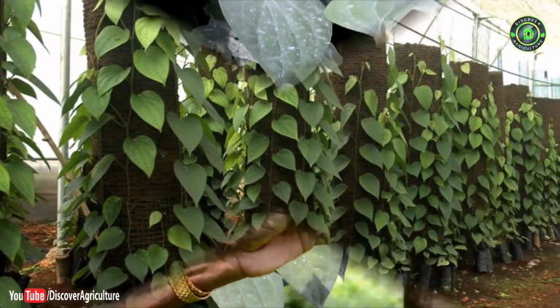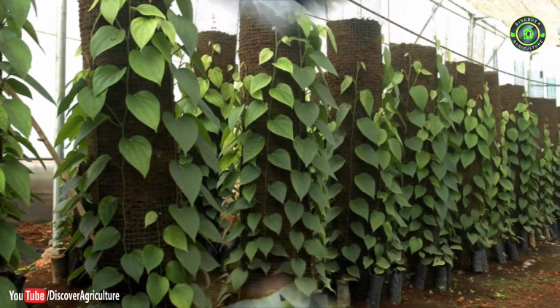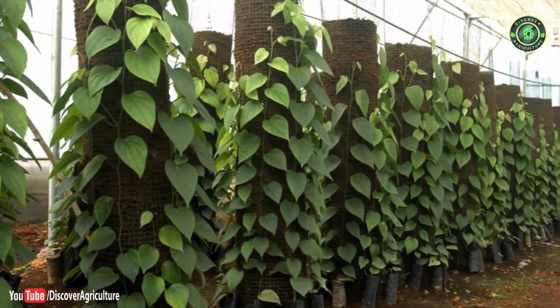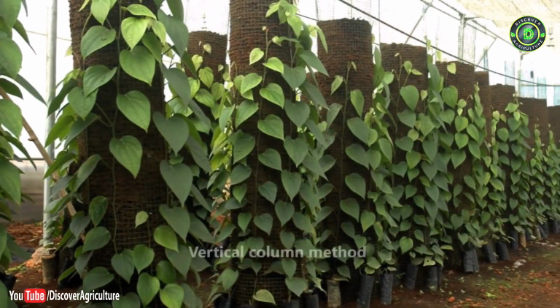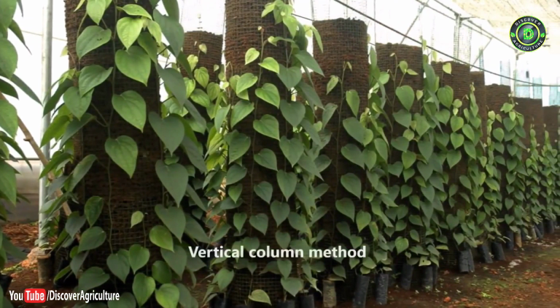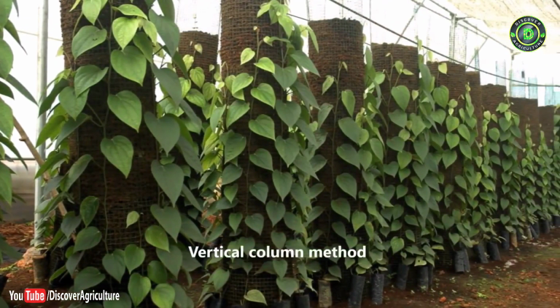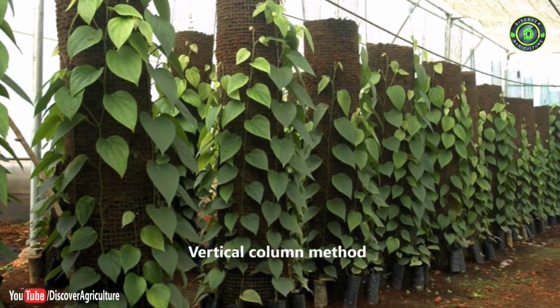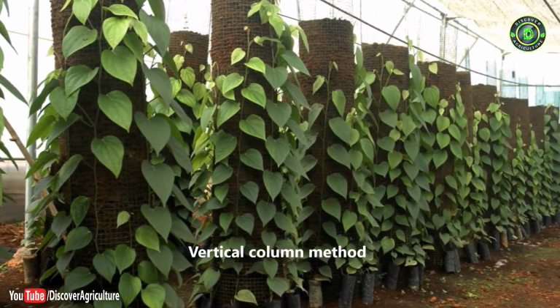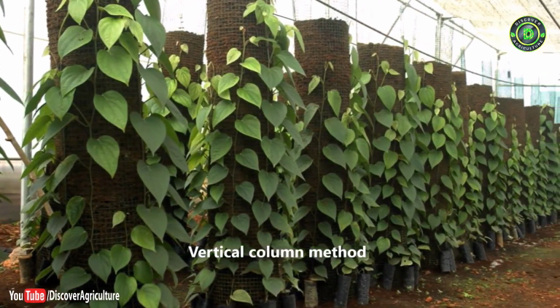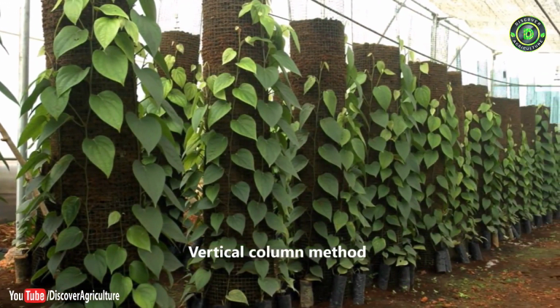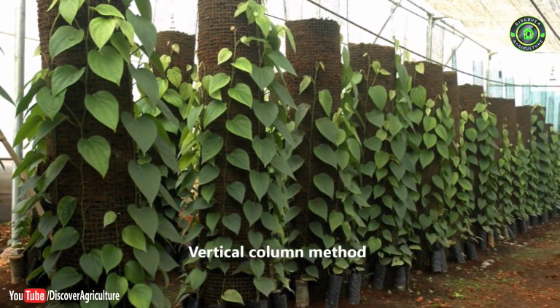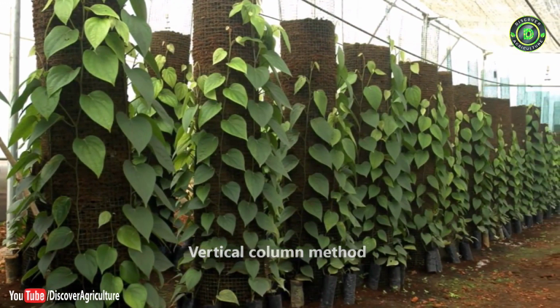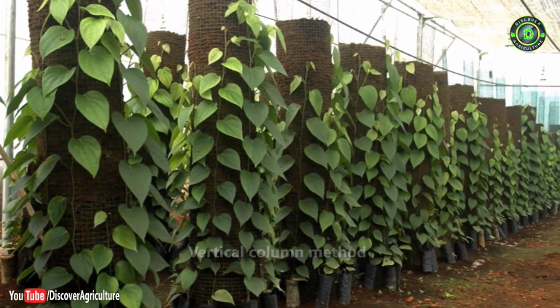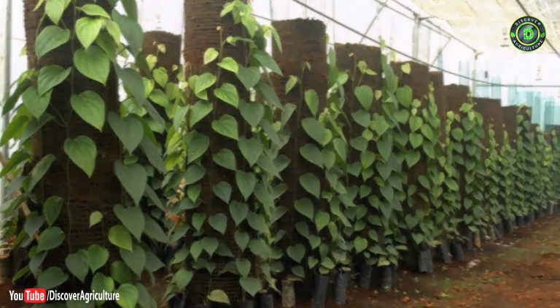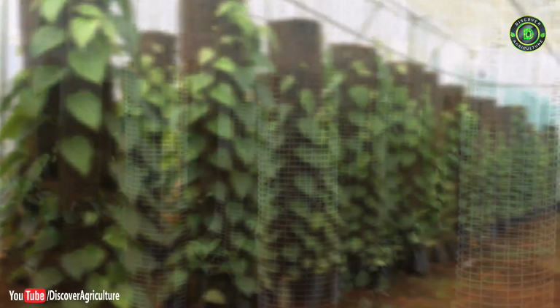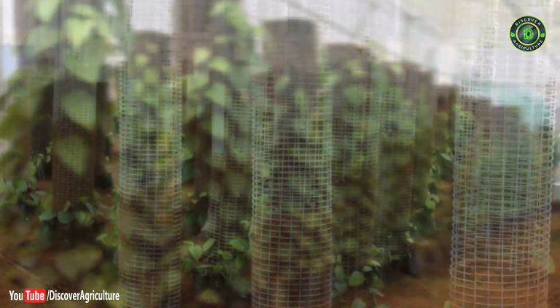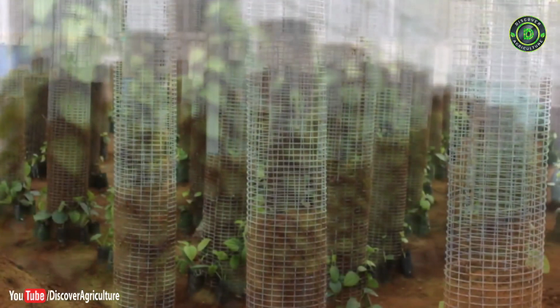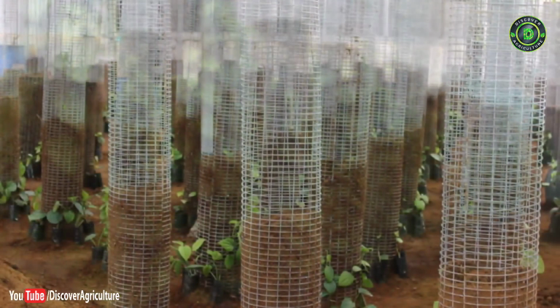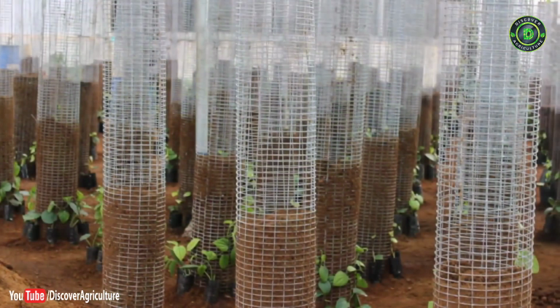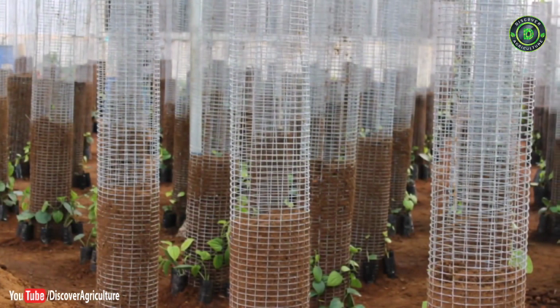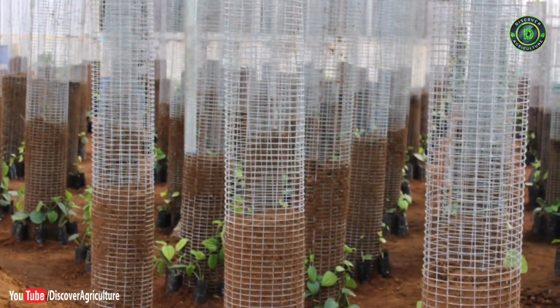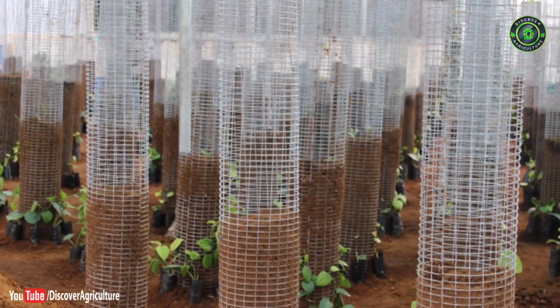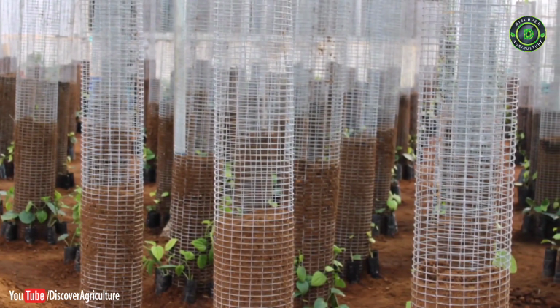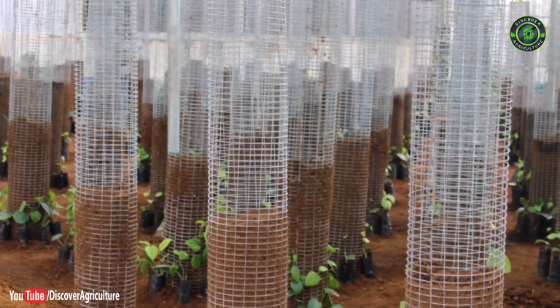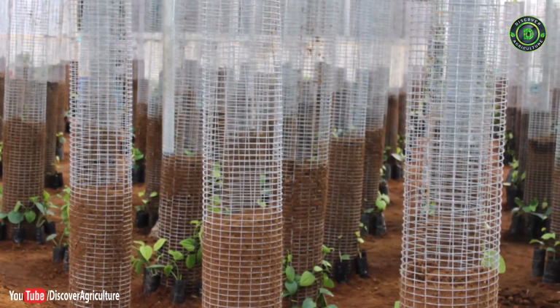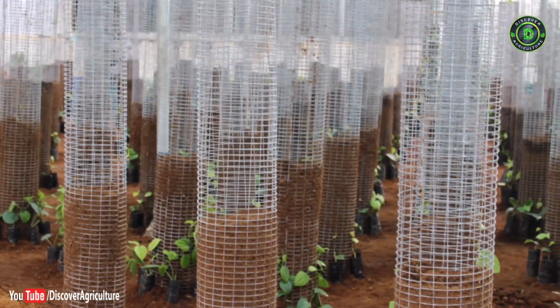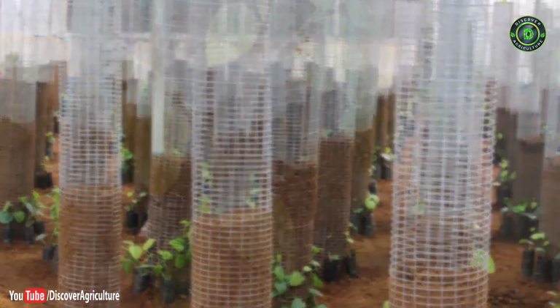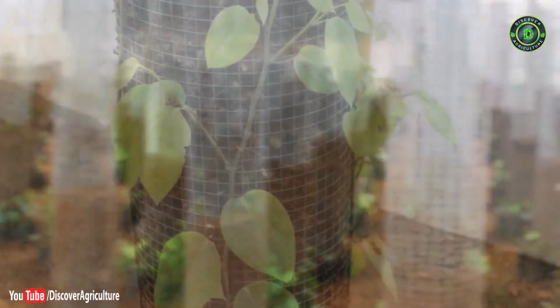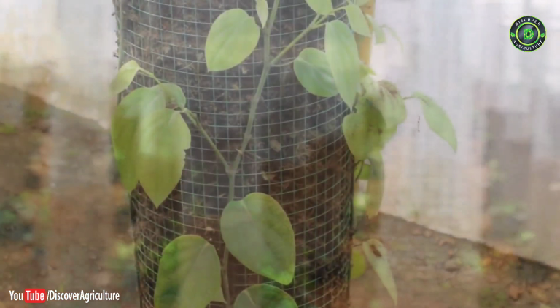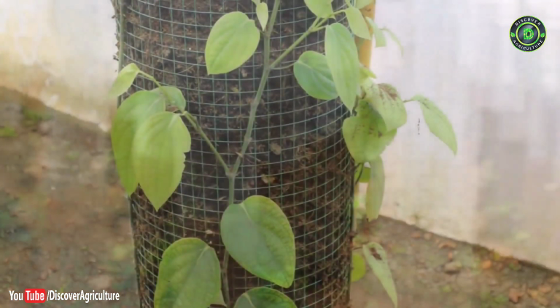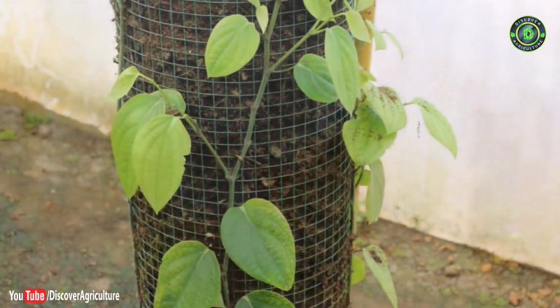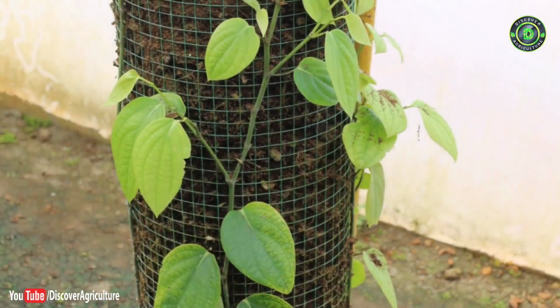A novel approach for raising bush pepper plants is through the vertical column concept — a soil-free way of producing healthy and disease-free laterals in only three to four months.